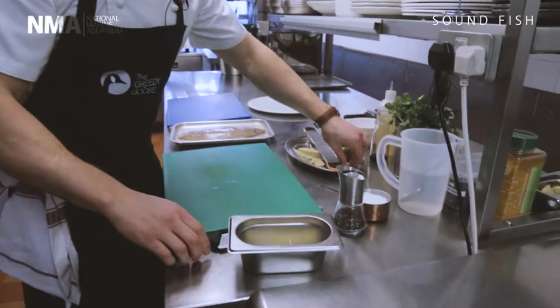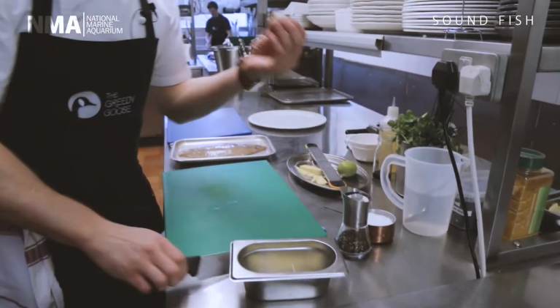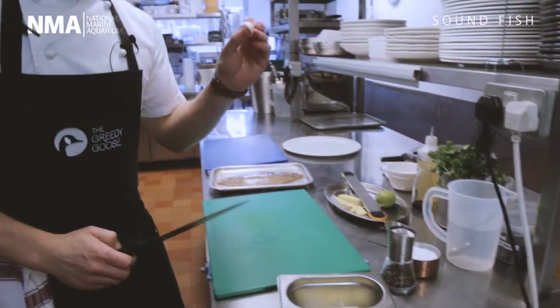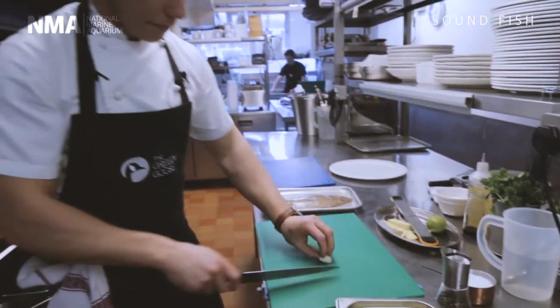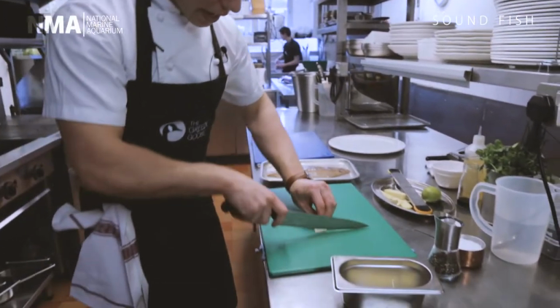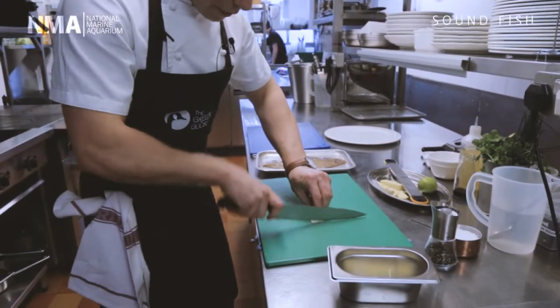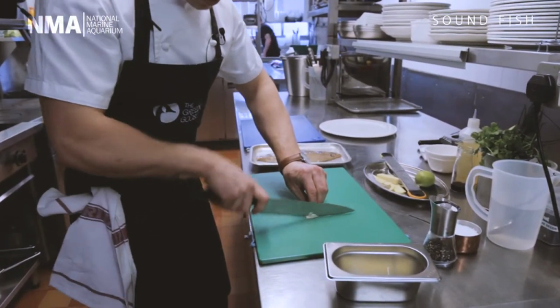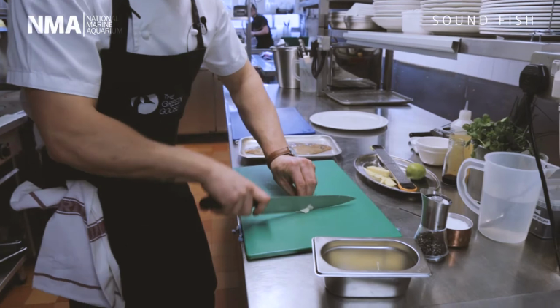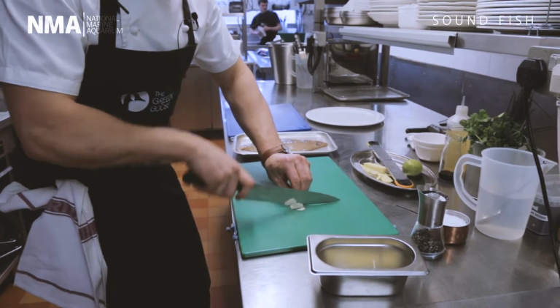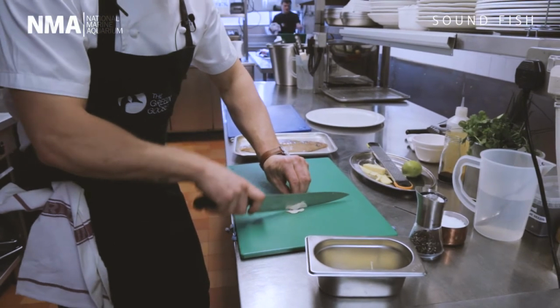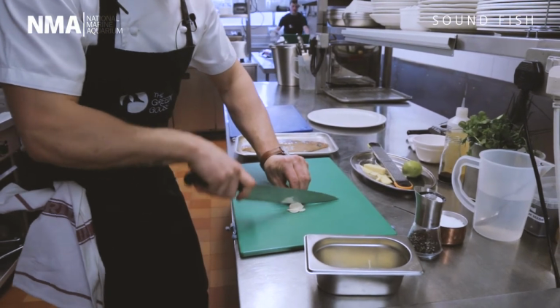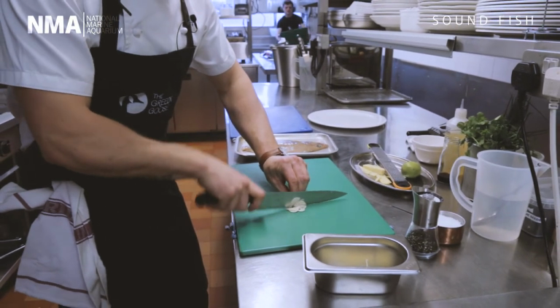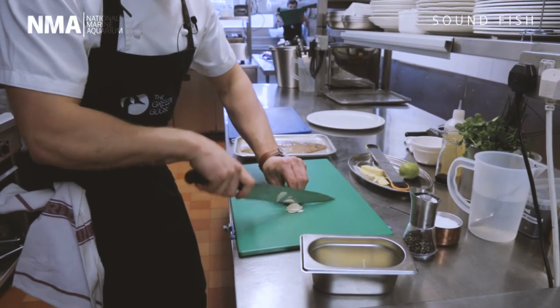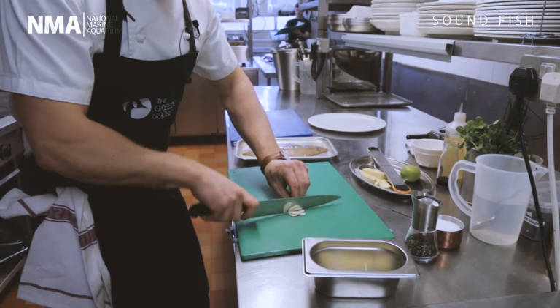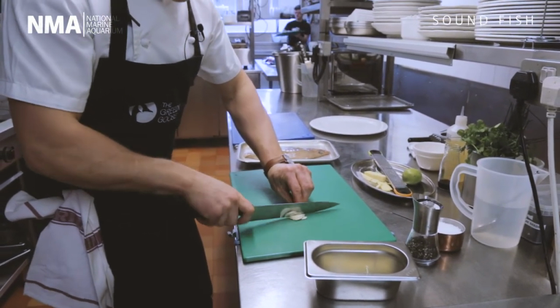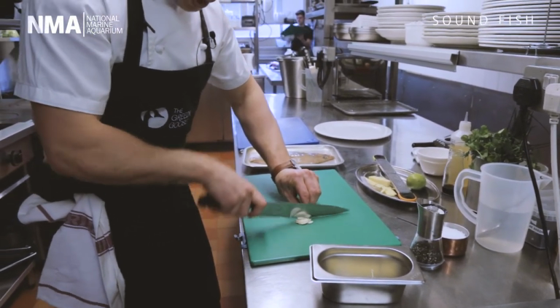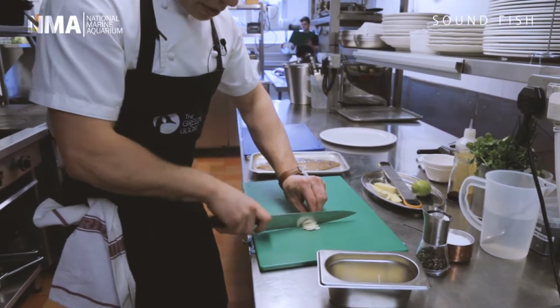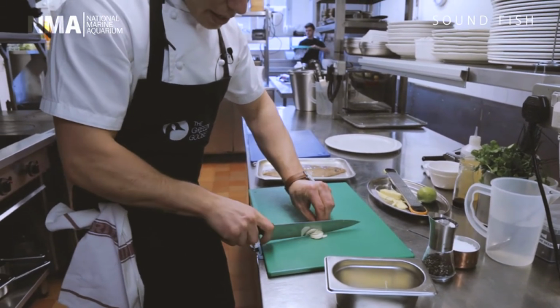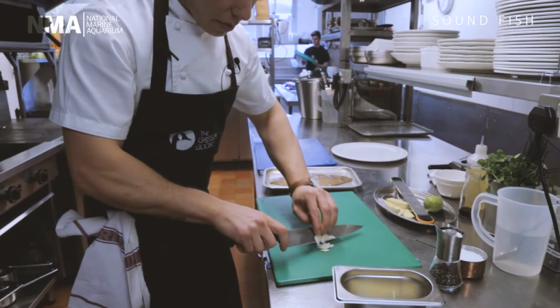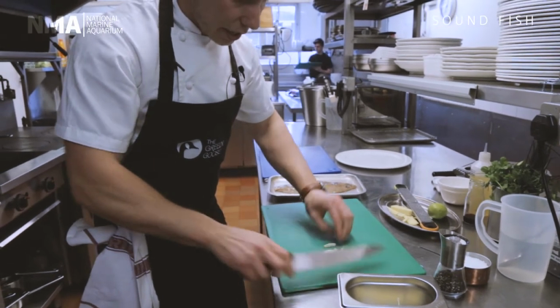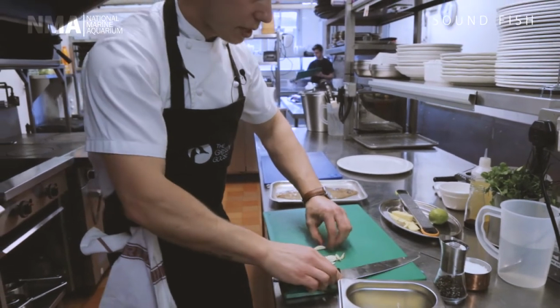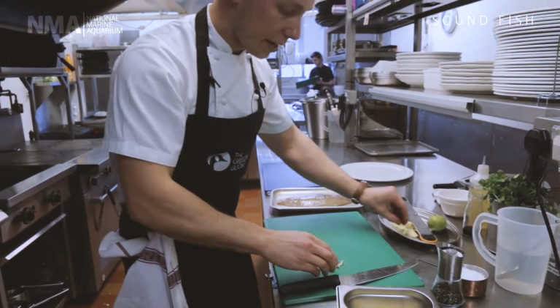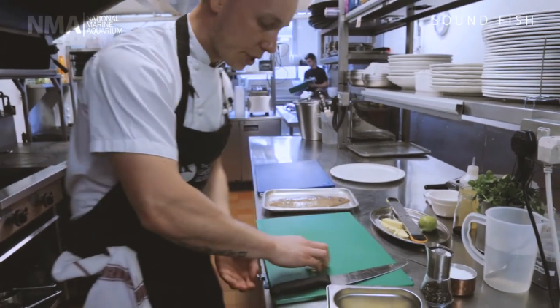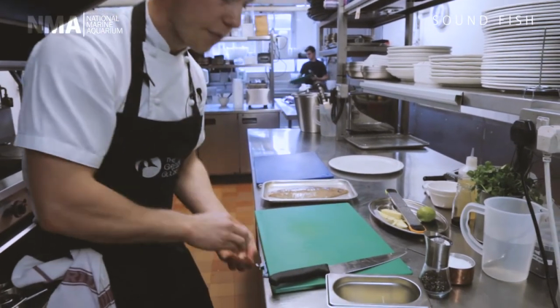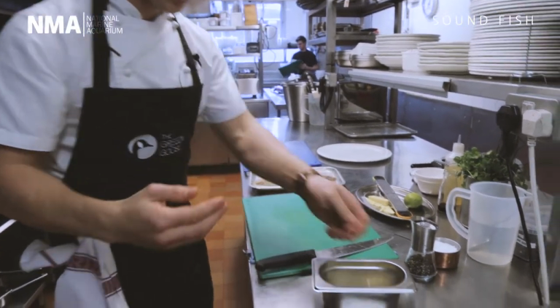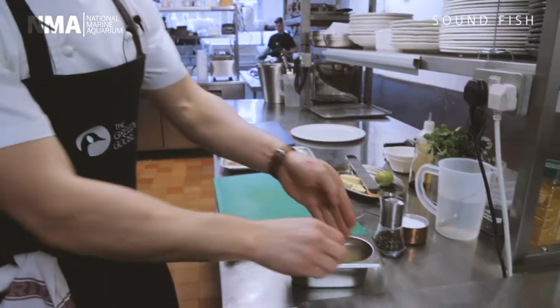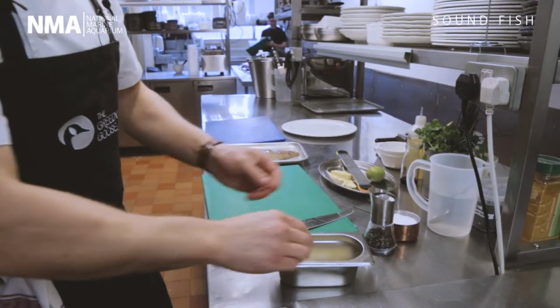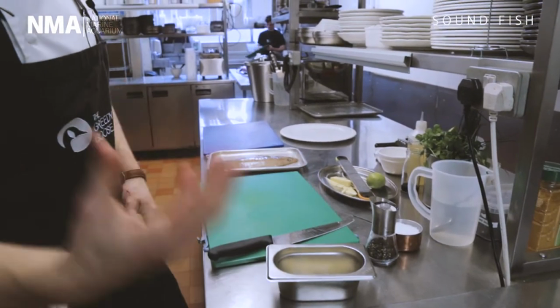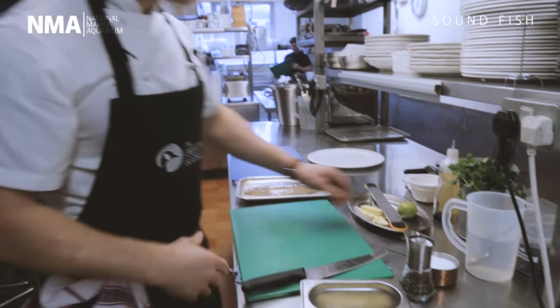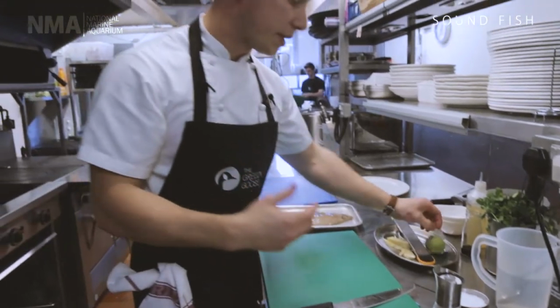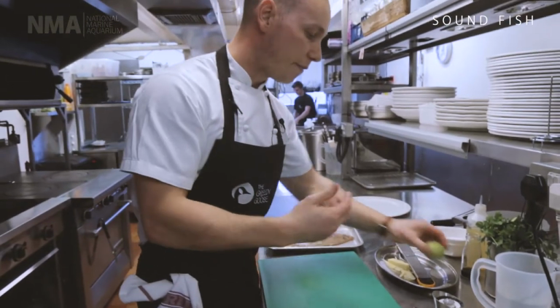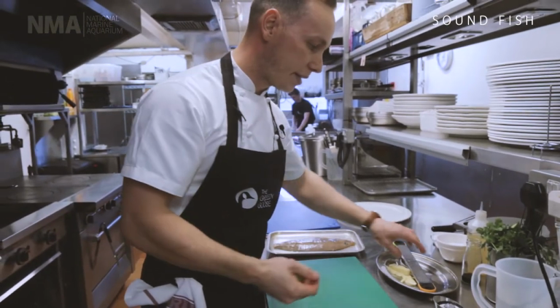Then we're going to add a little bit of garlic — again, we're going to finely slice the garlic and add it to the ginger. What we're doing here is making a nice dressing marinade to go over the fish, which then goes in the oven. Very simple and very tasty.